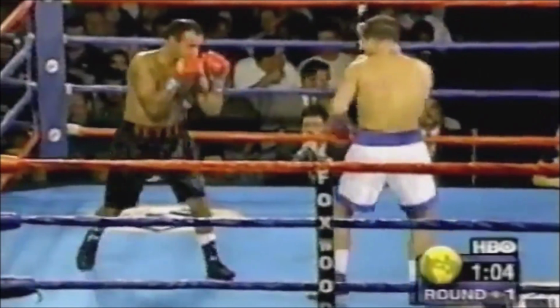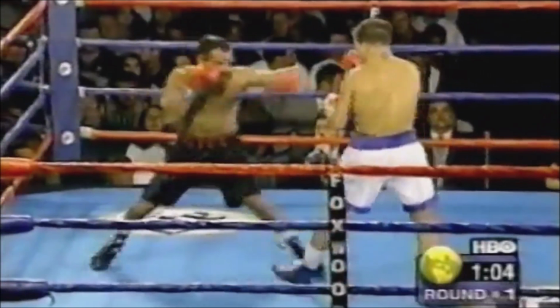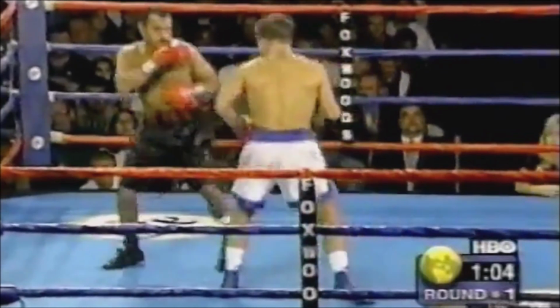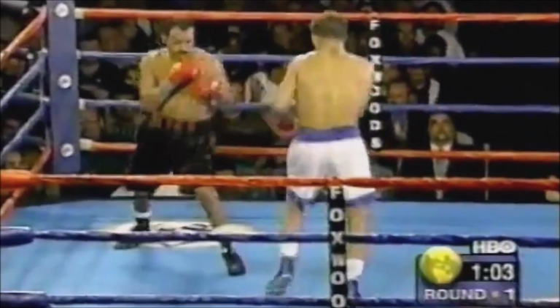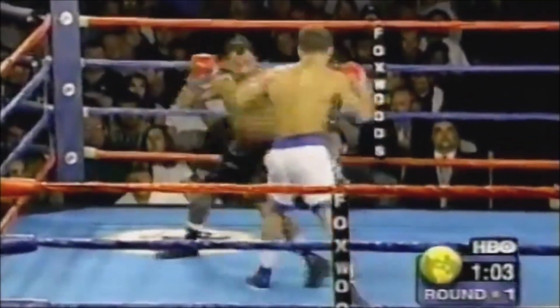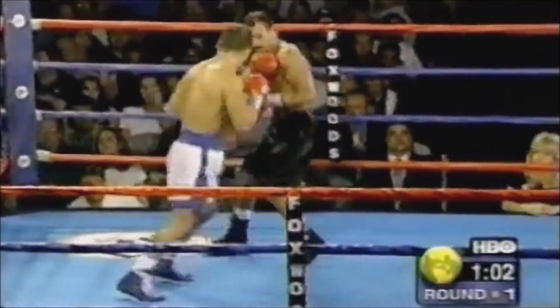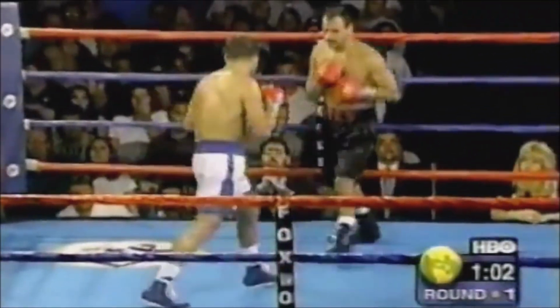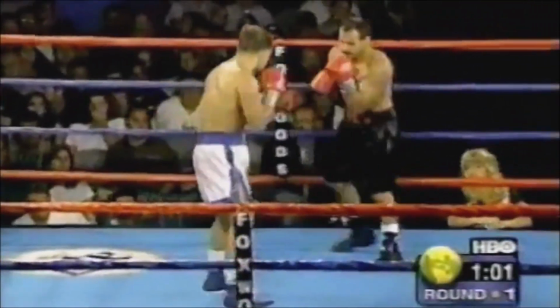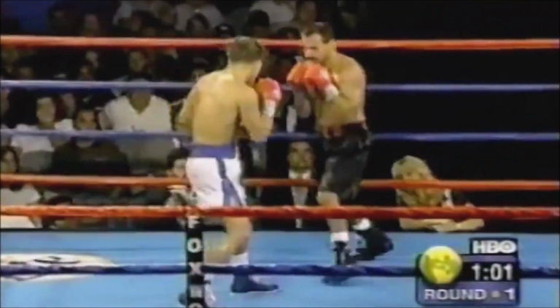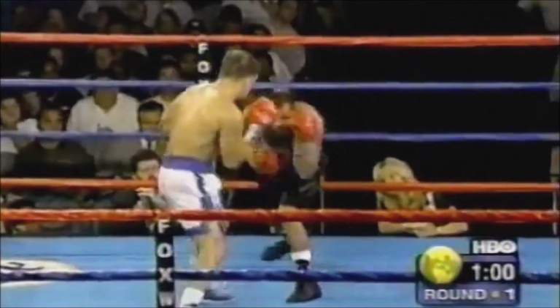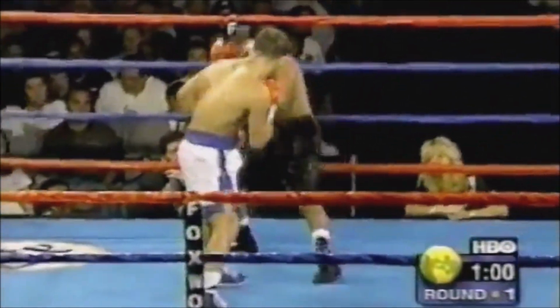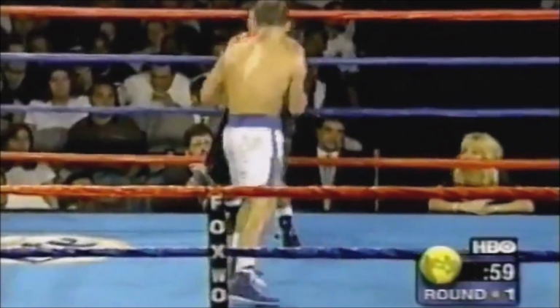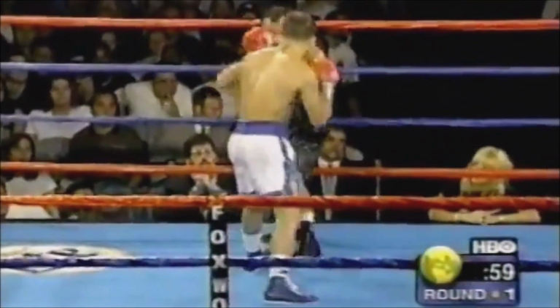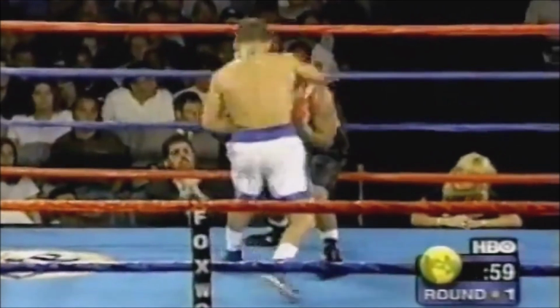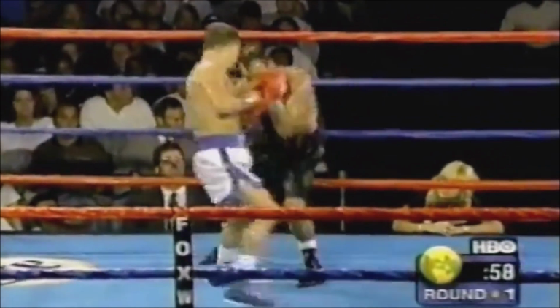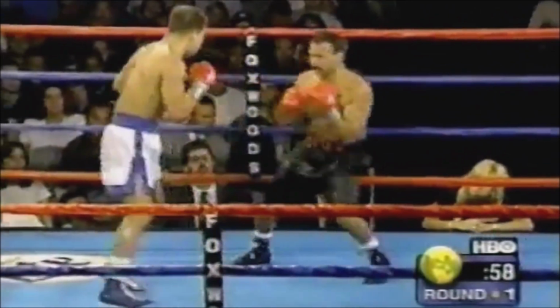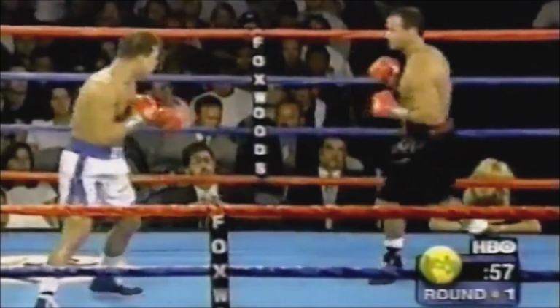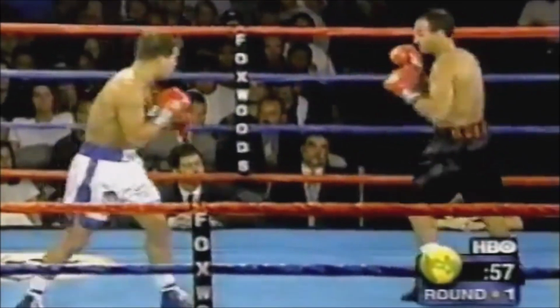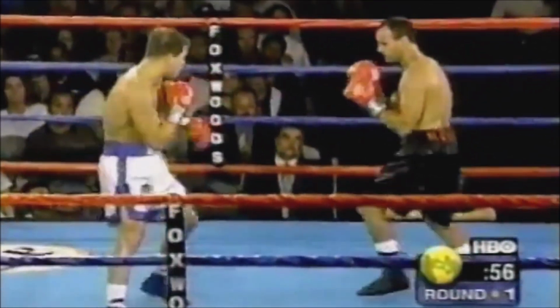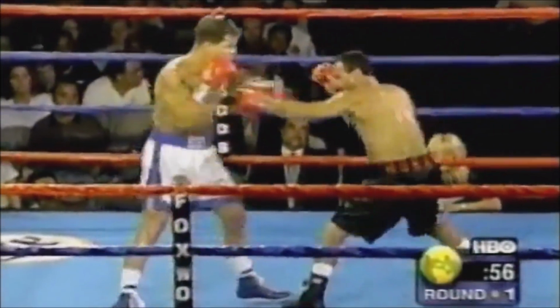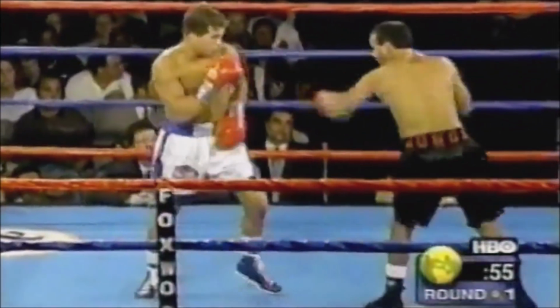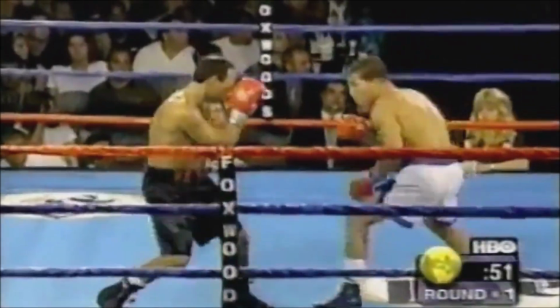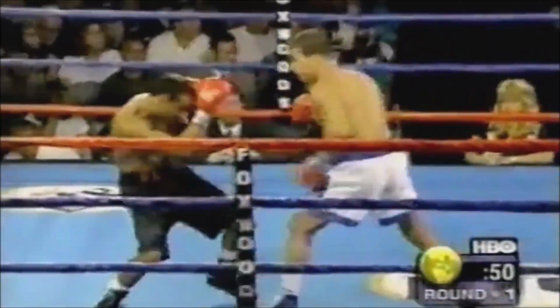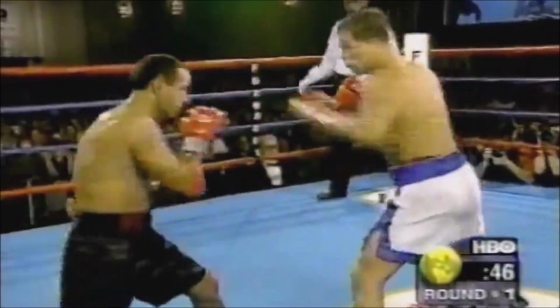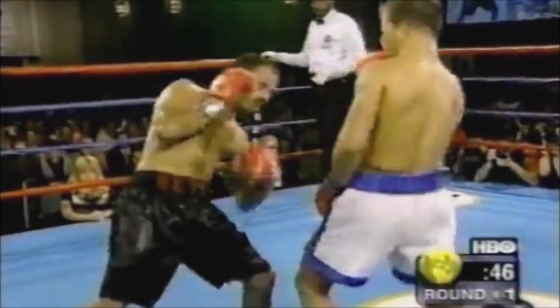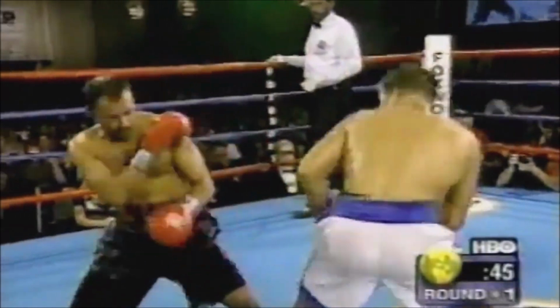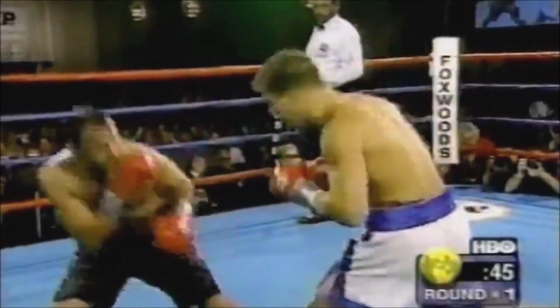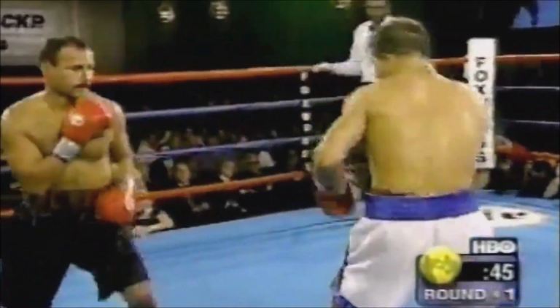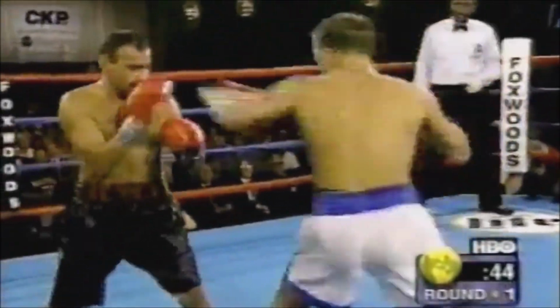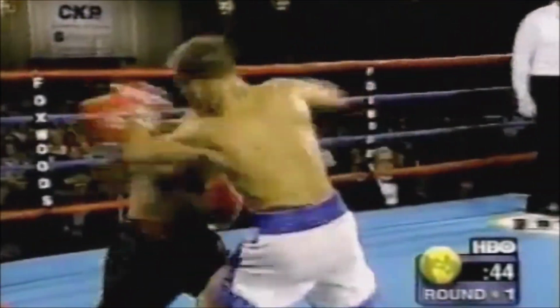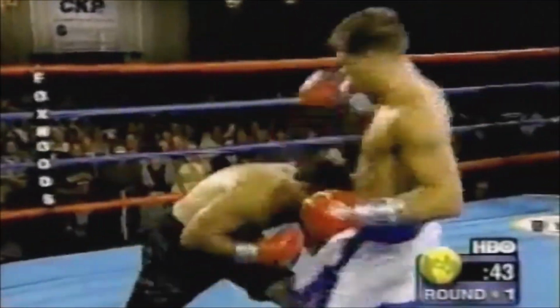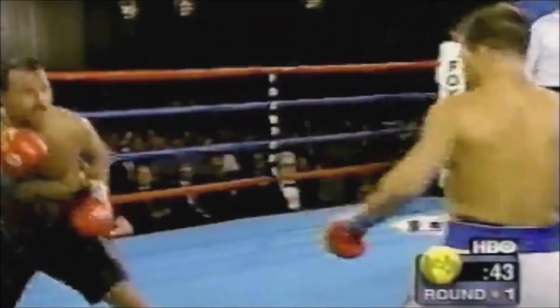Munoz not able to get off many punches, and you can see that Munoz's left eyelid seems to be drooping downward a little bit. His jab — swelling under the eye. It already swells around the left eye when you look at it.